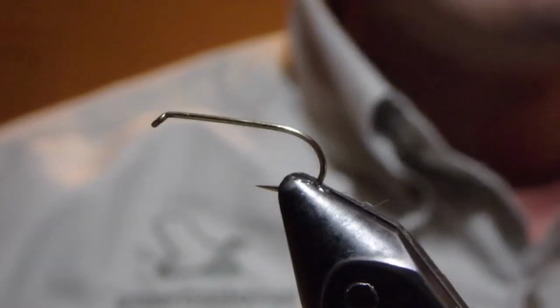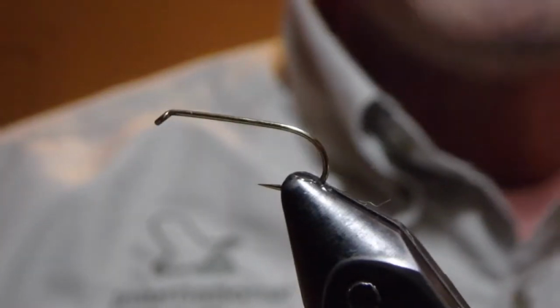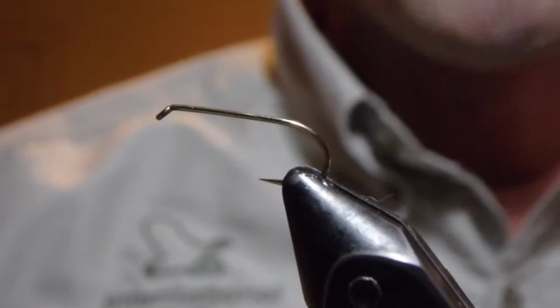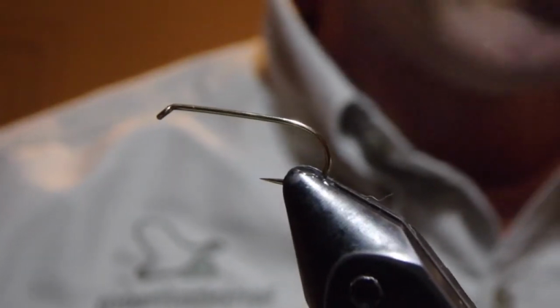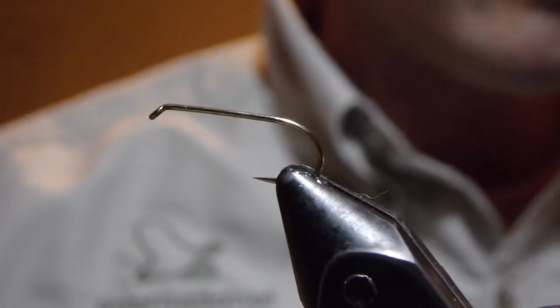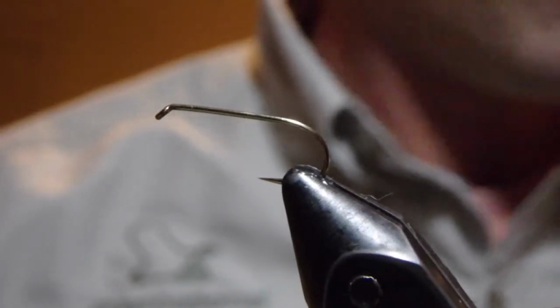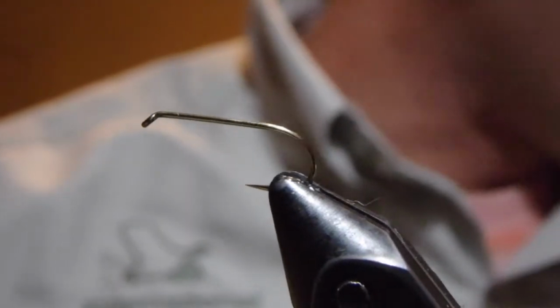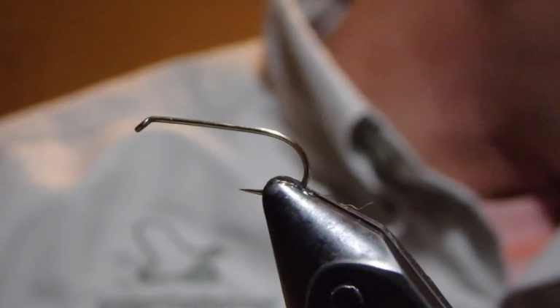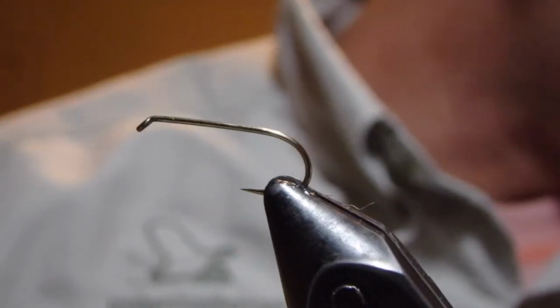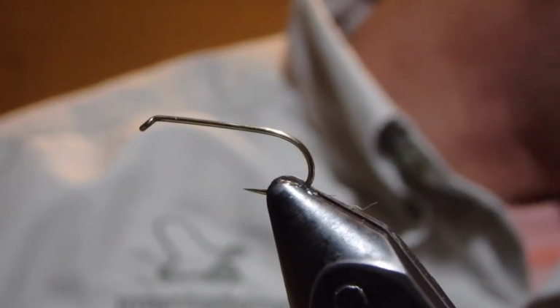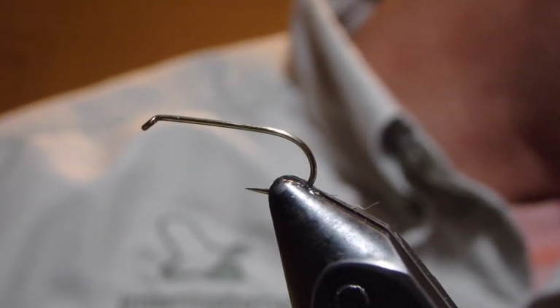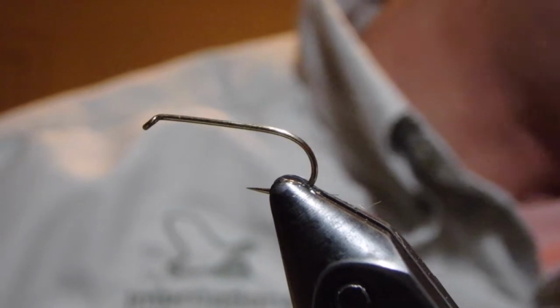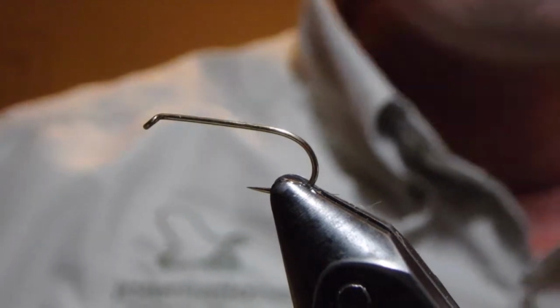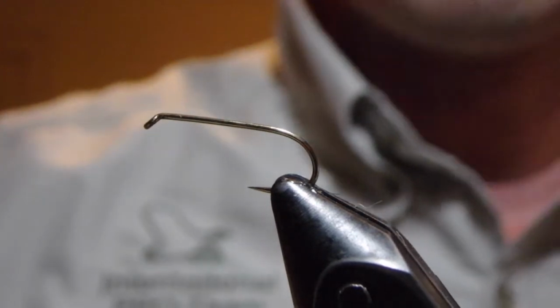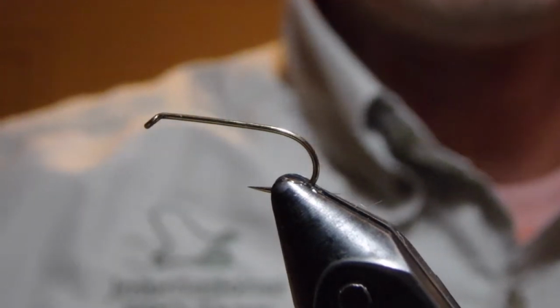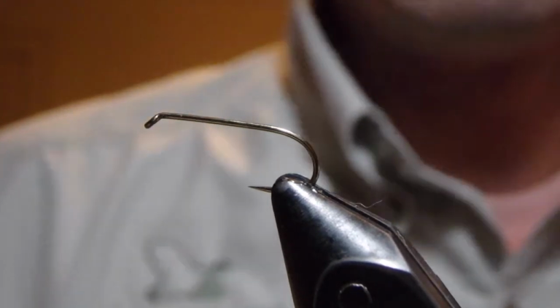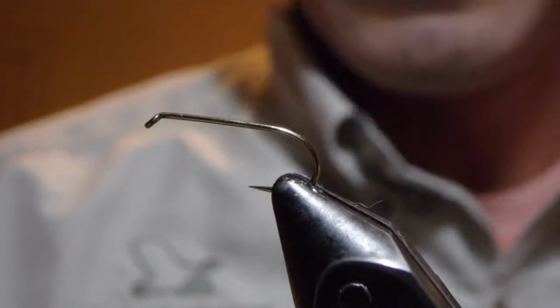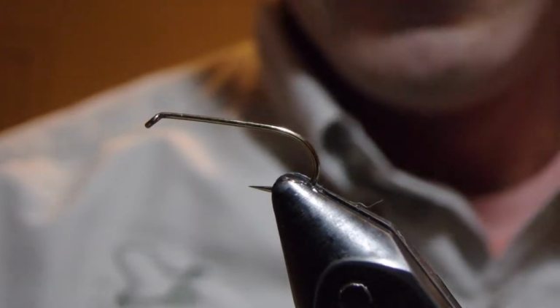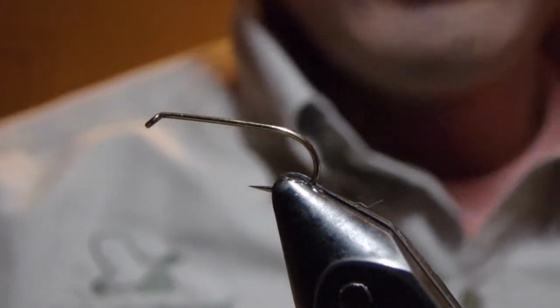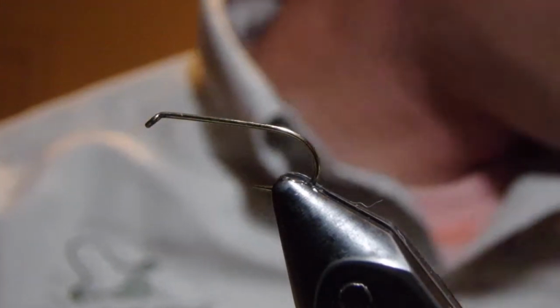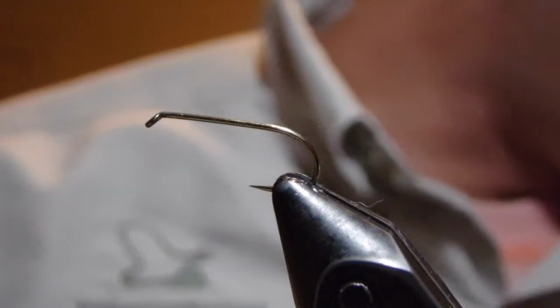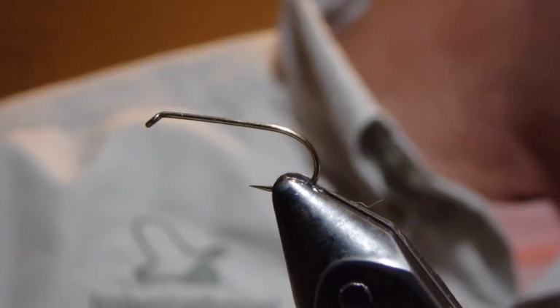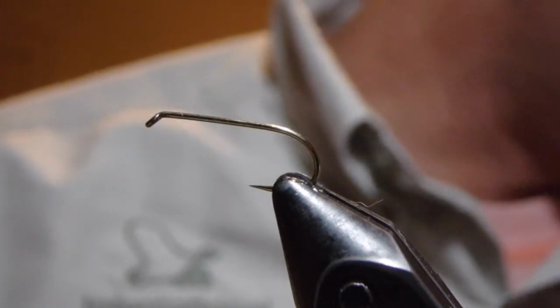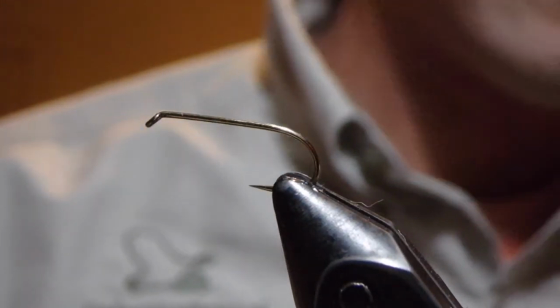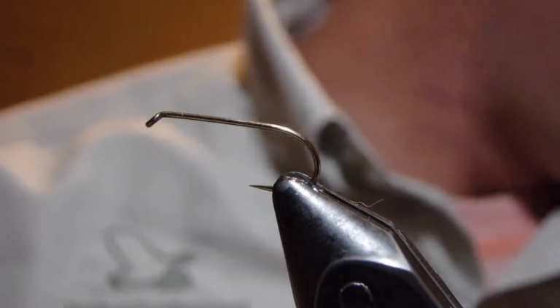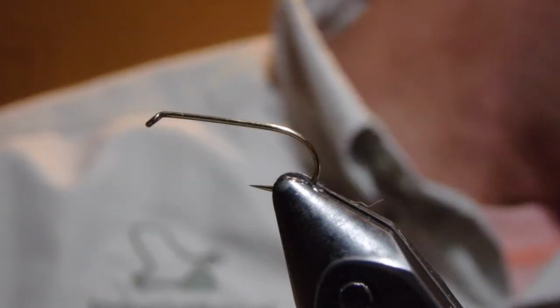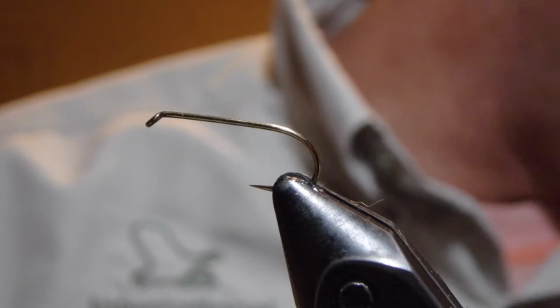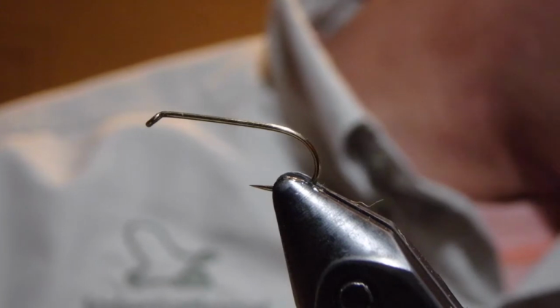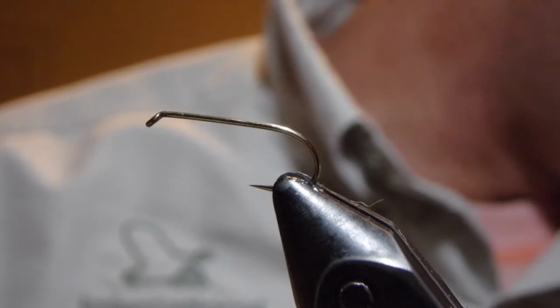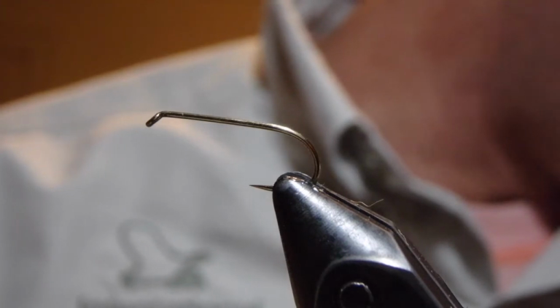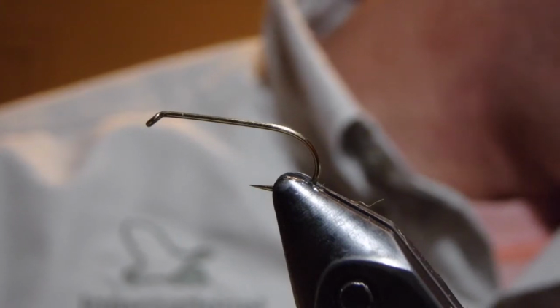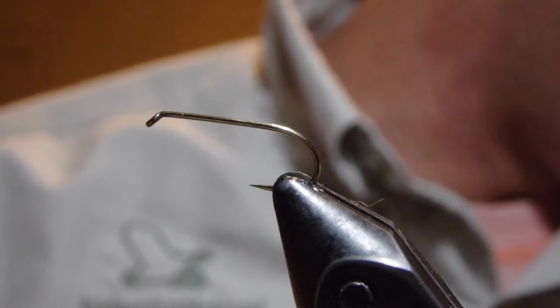Hey there, I'm John Zimmerman with Upper Creek Angler, and we're tying our way through Steve Scuse's book, Grayling Flies. This is fly number 16, the IOBO.